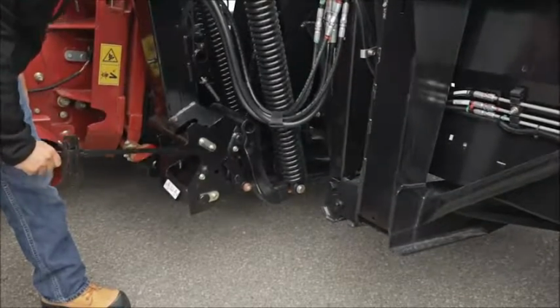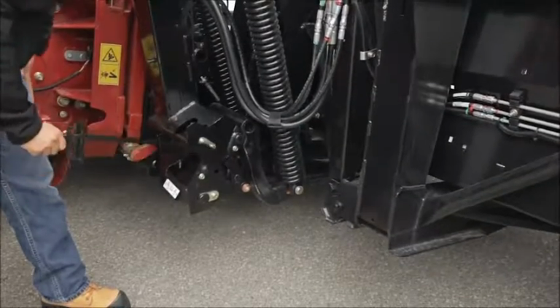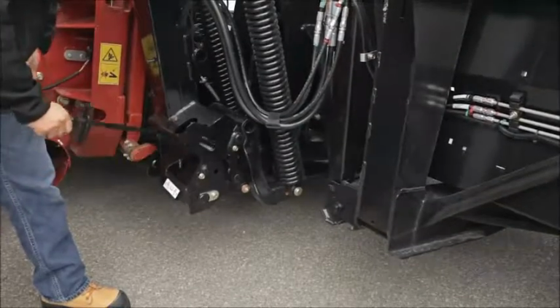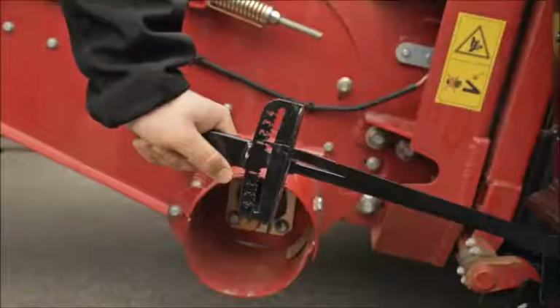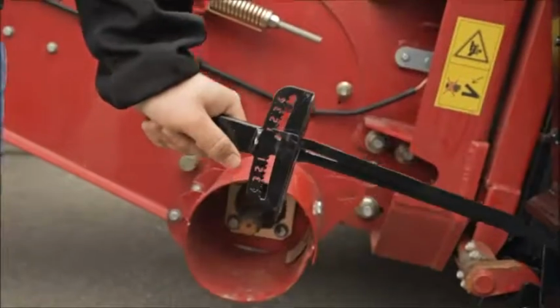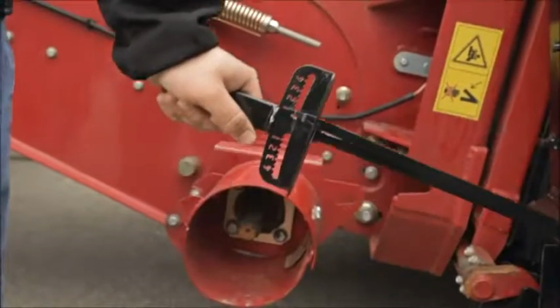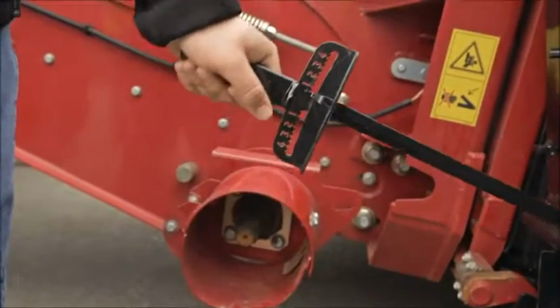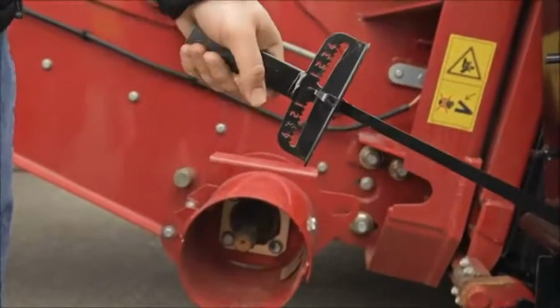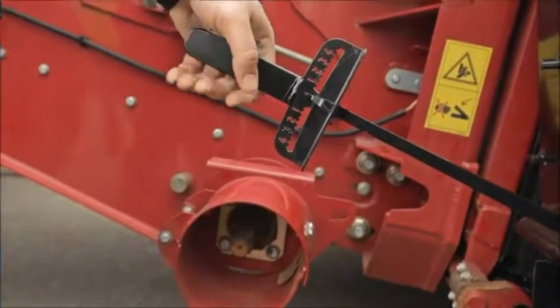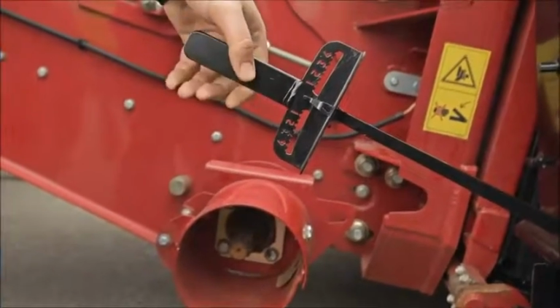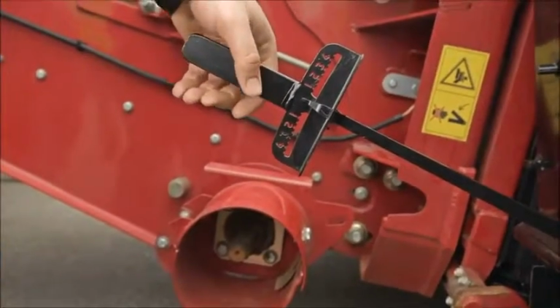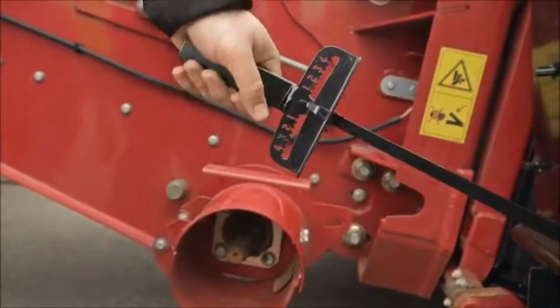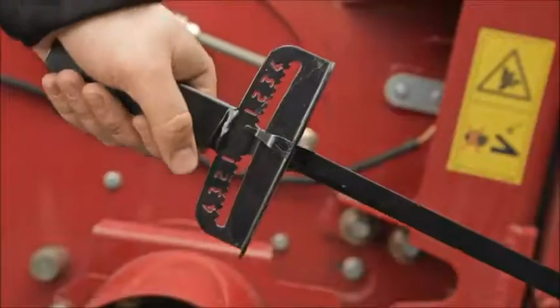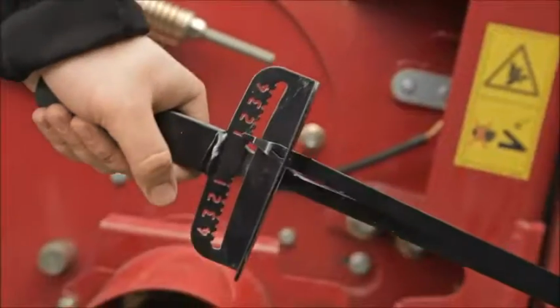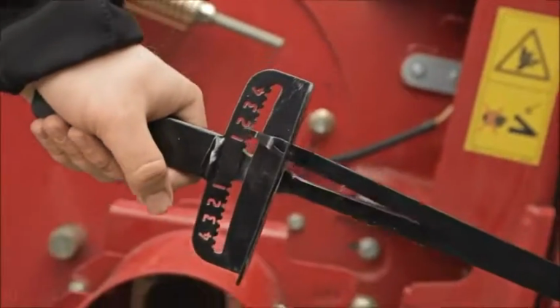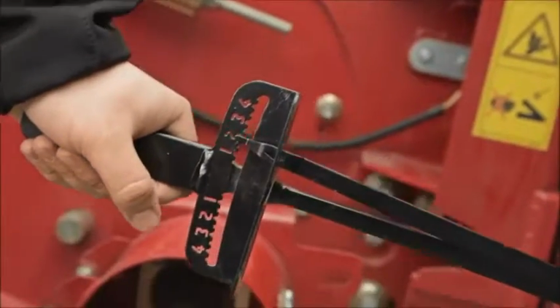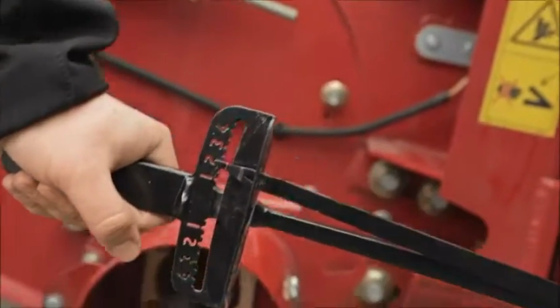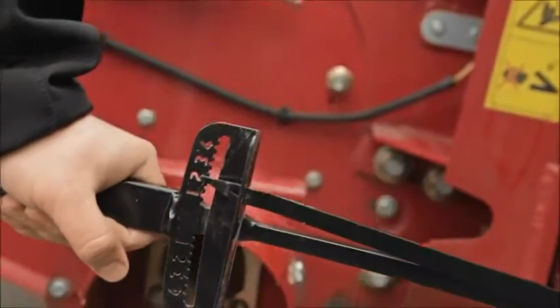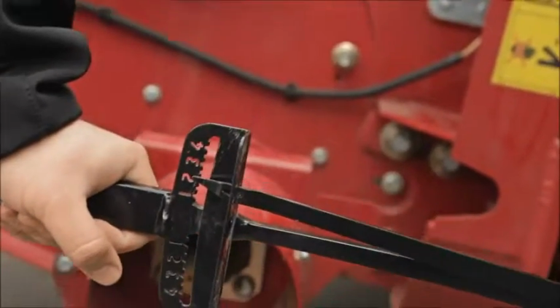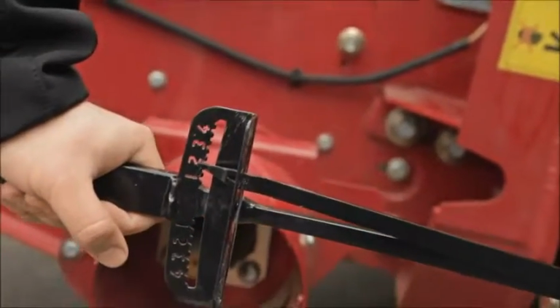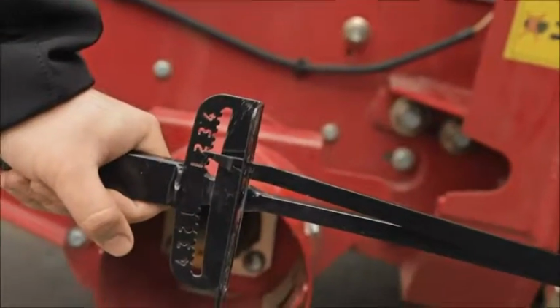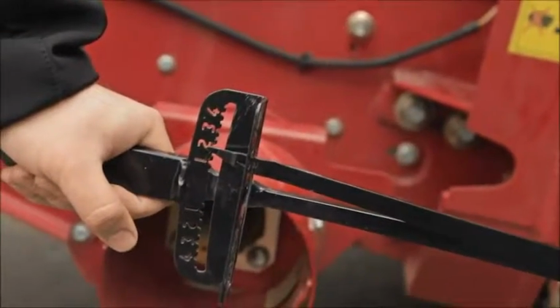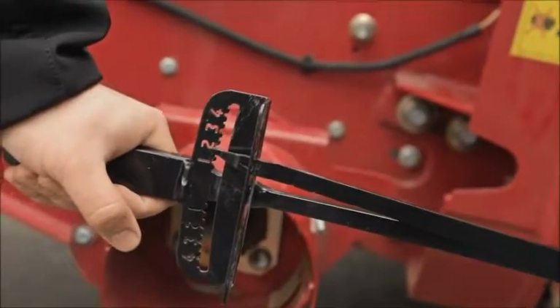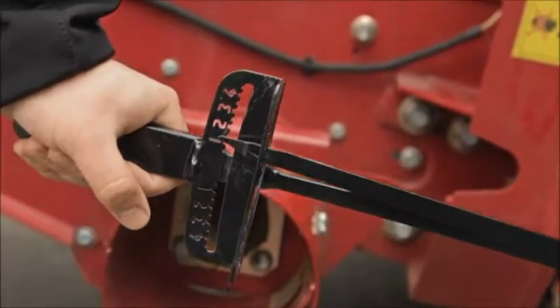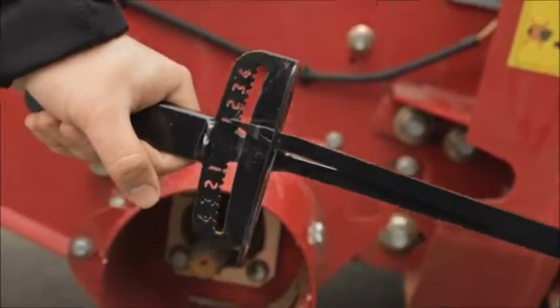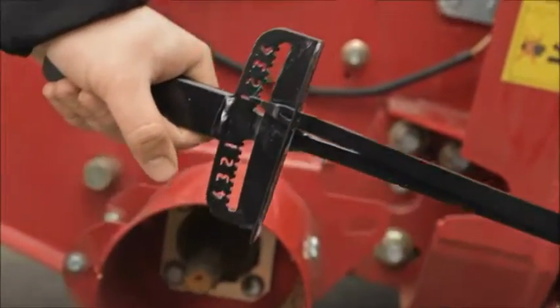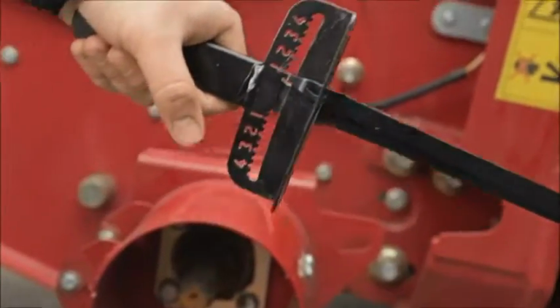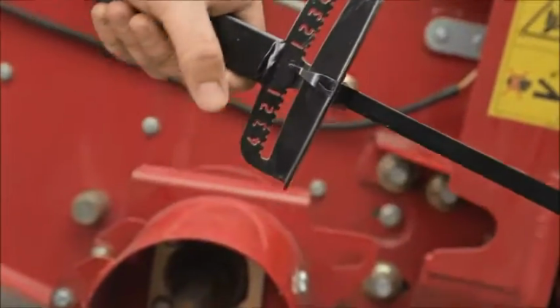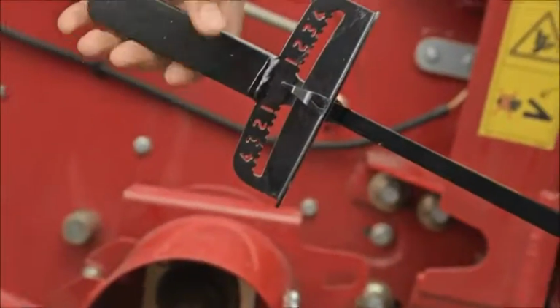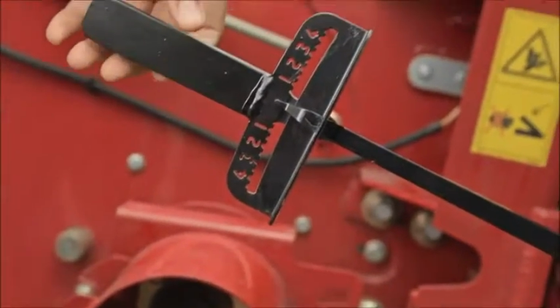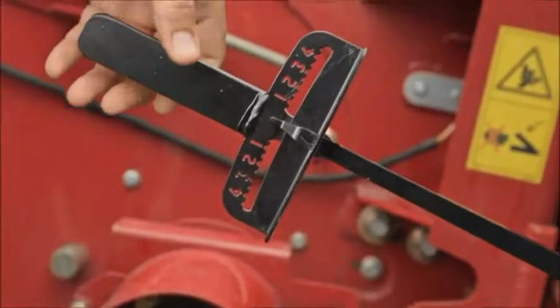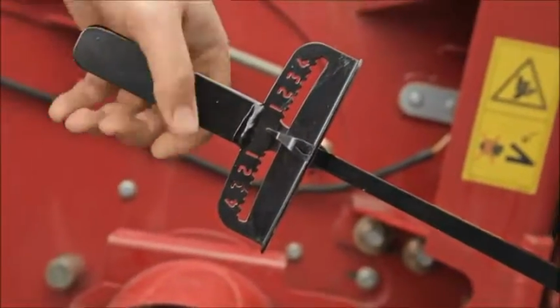Continue pushing until the indicator on the torque wrench handle reaches a maximum reading and begins to decrease. Note the maximum reading.